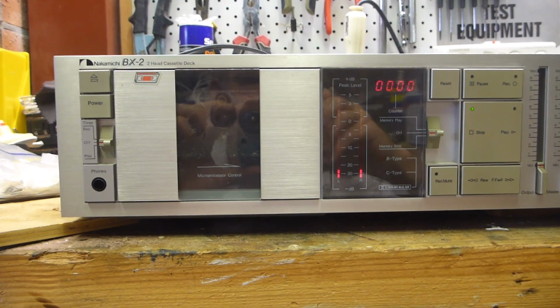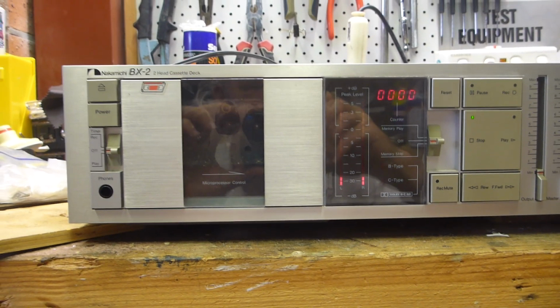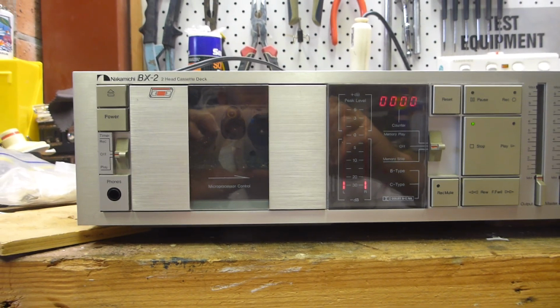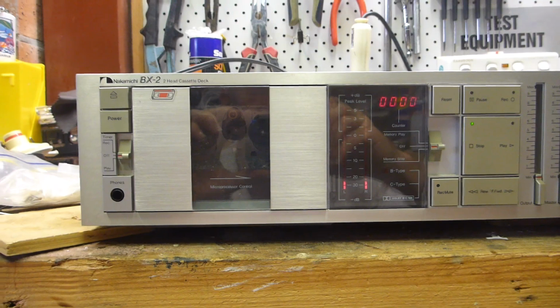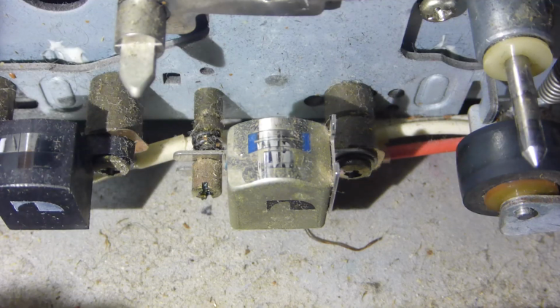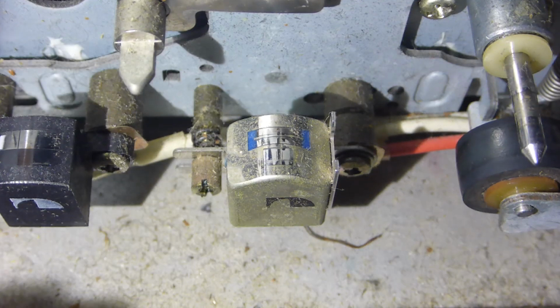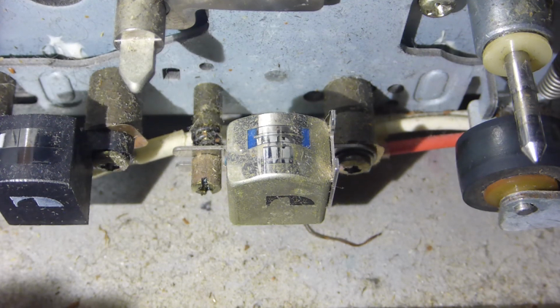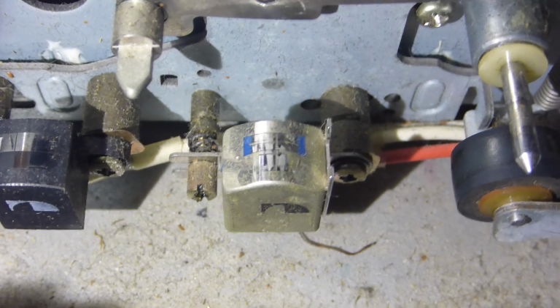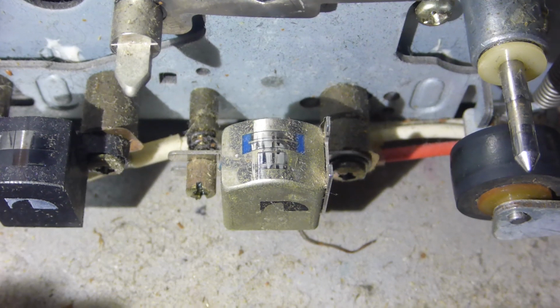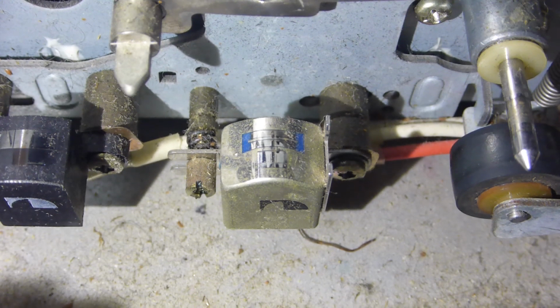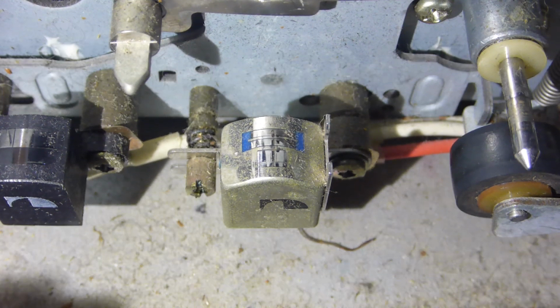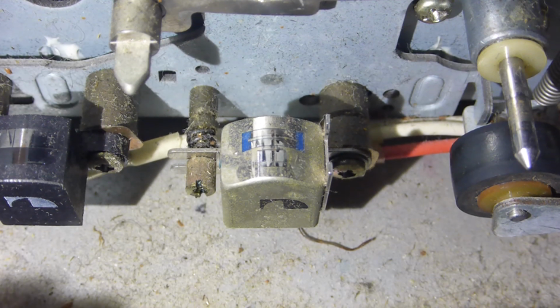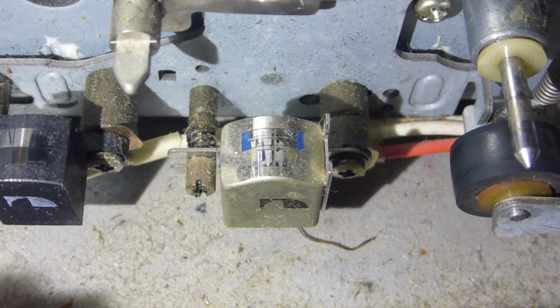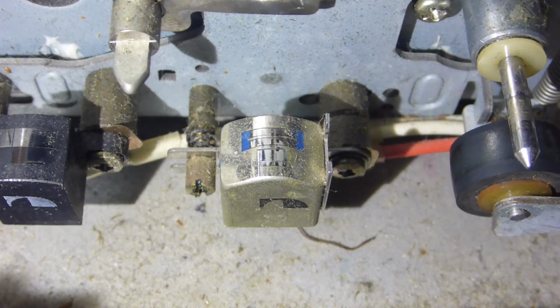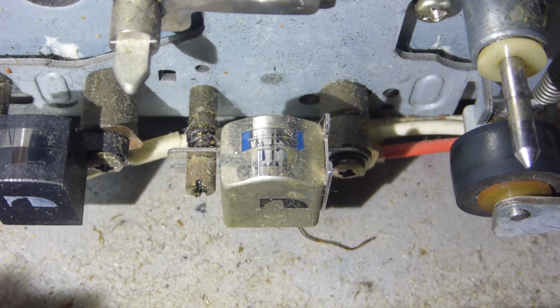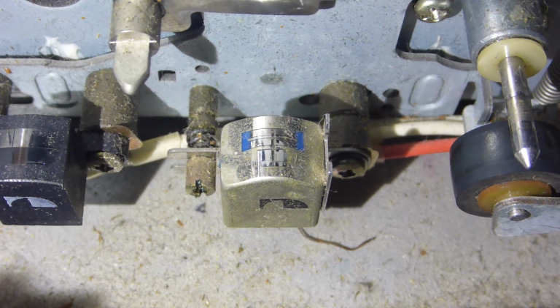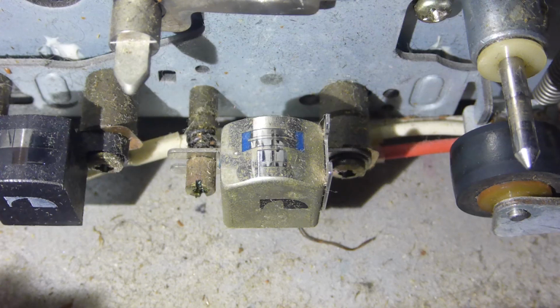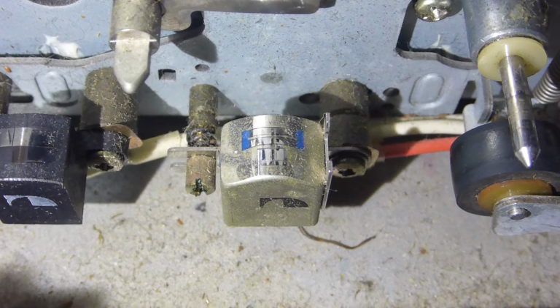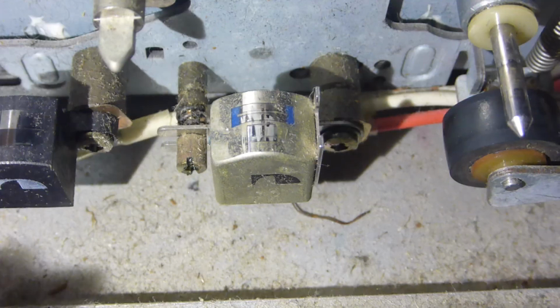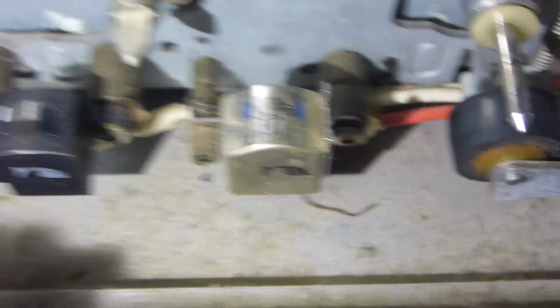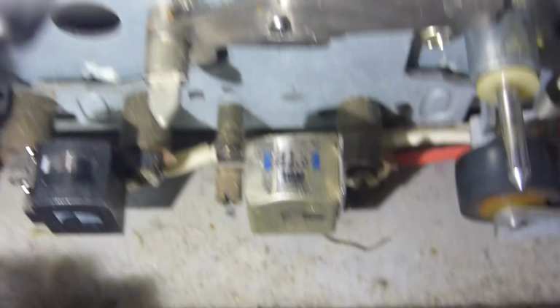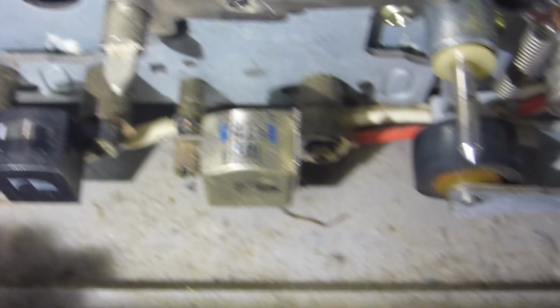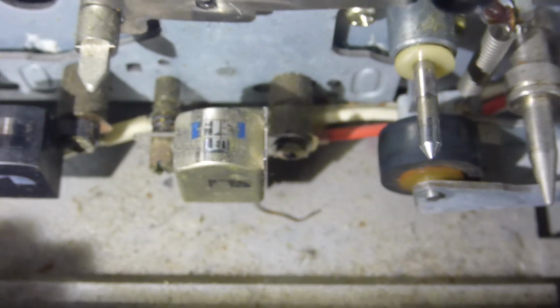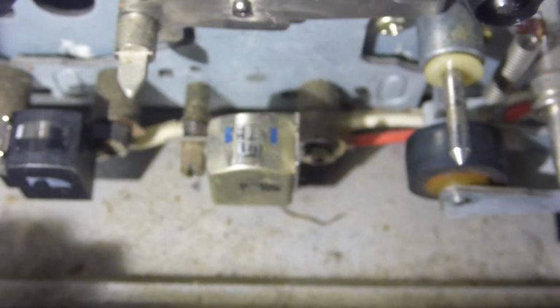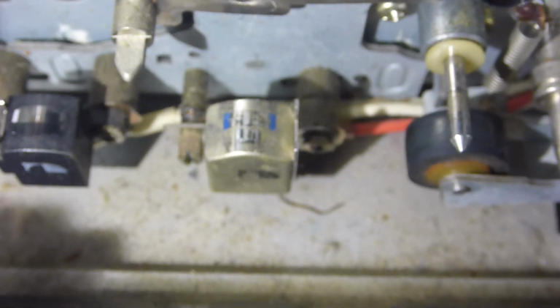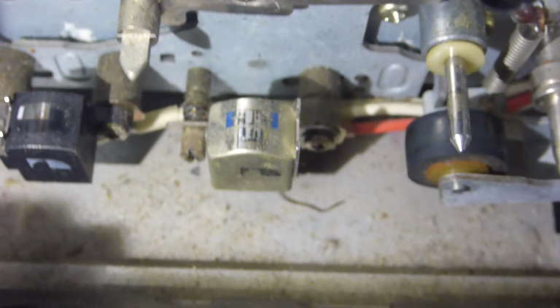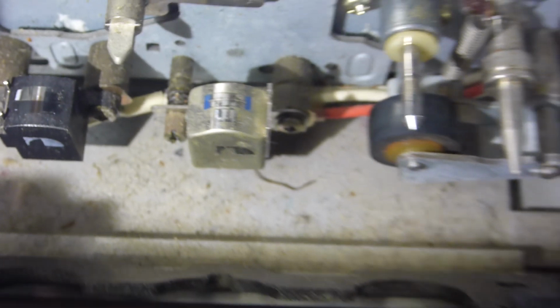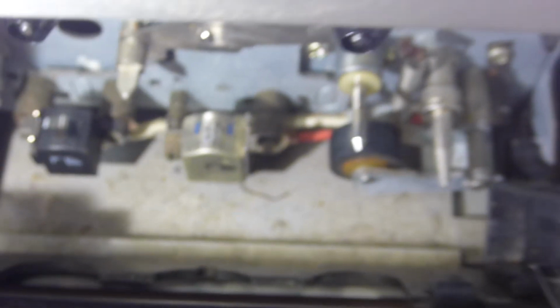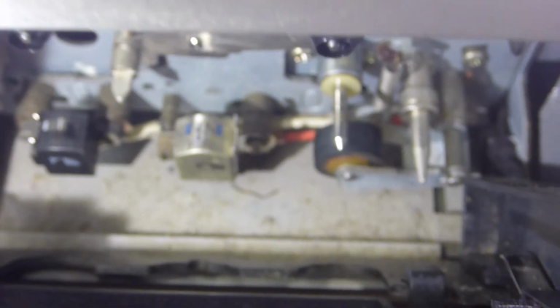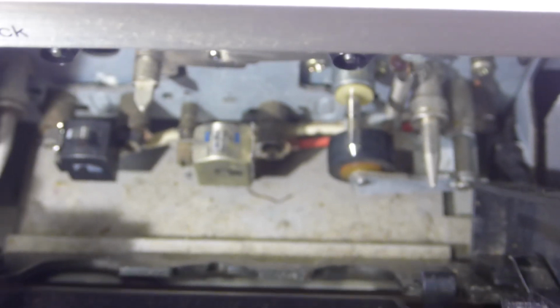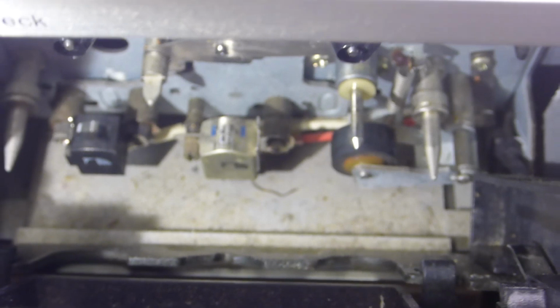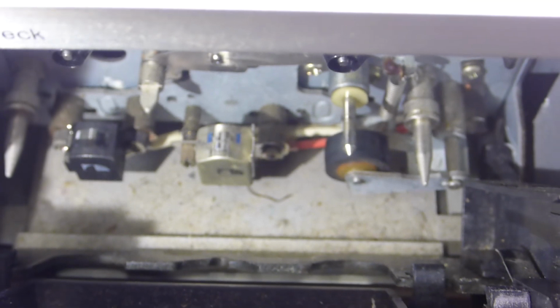These are the heads - they don't look like they're in too bad condition. There's a fair bit of dust inside here, but I think it's still worth pulling this apart and seeing if we can fix it.